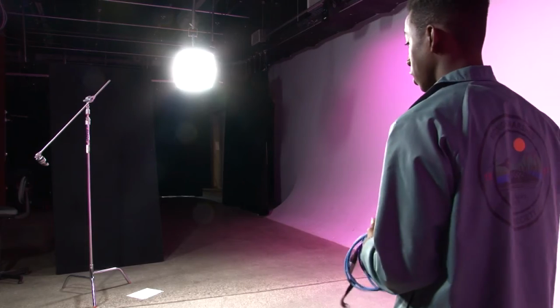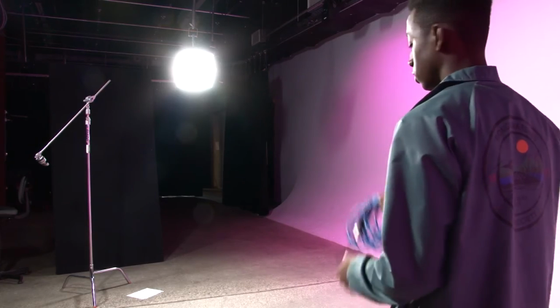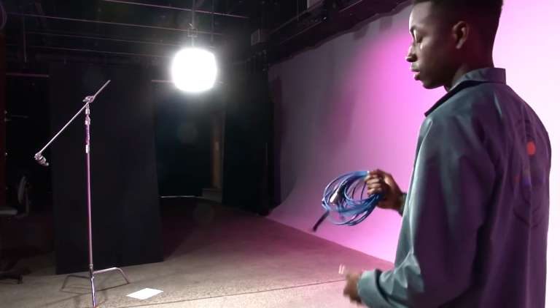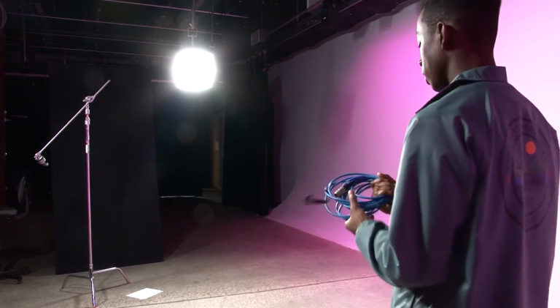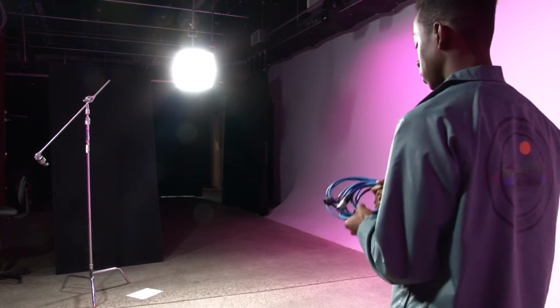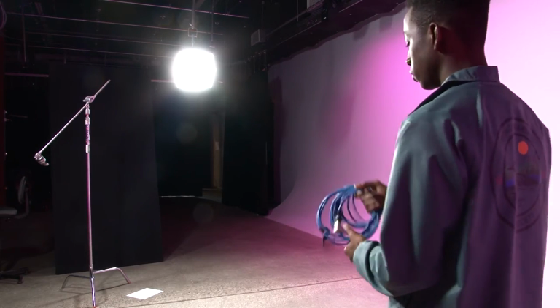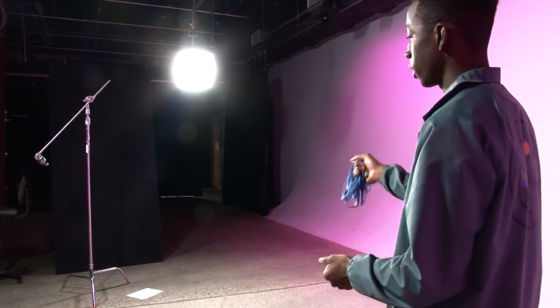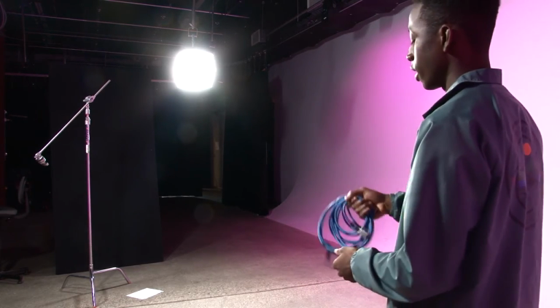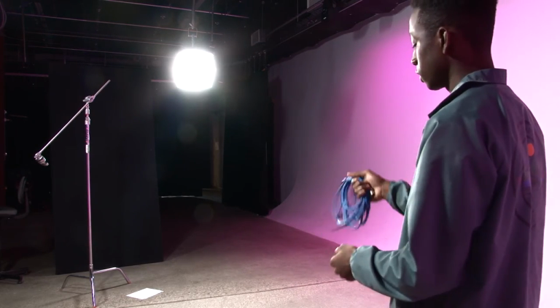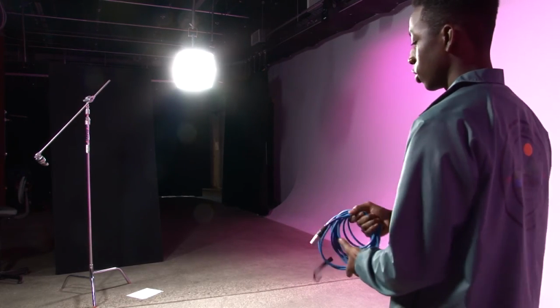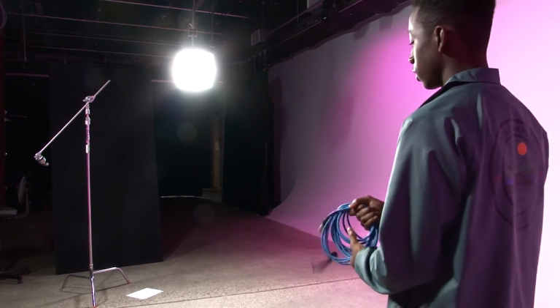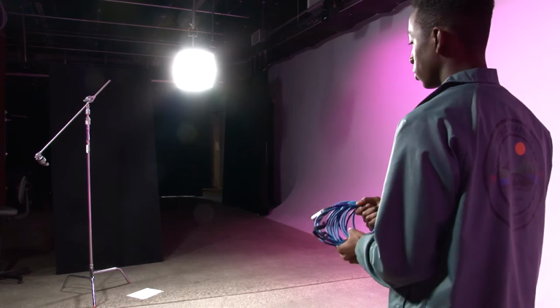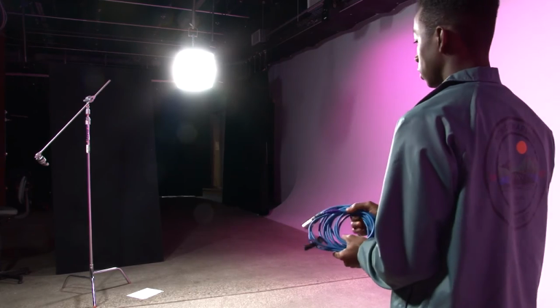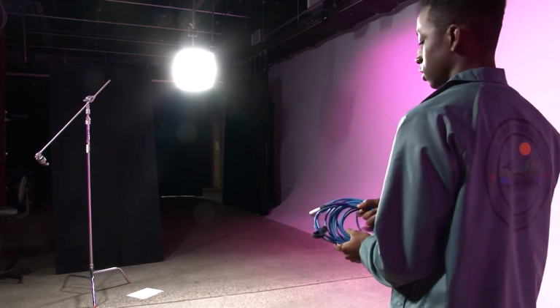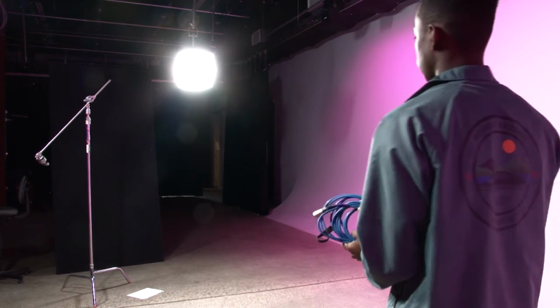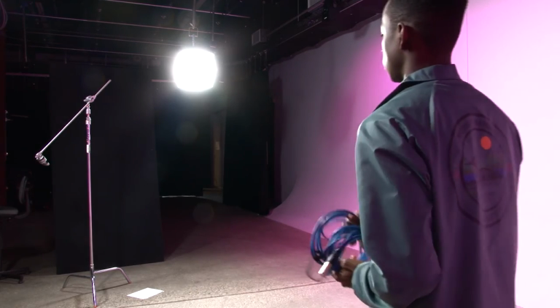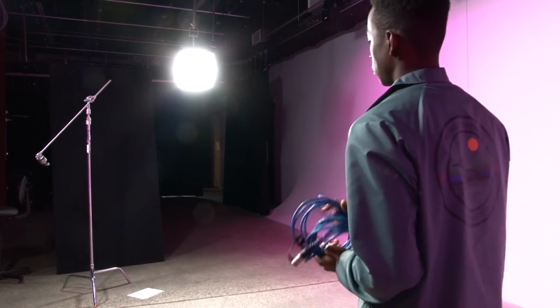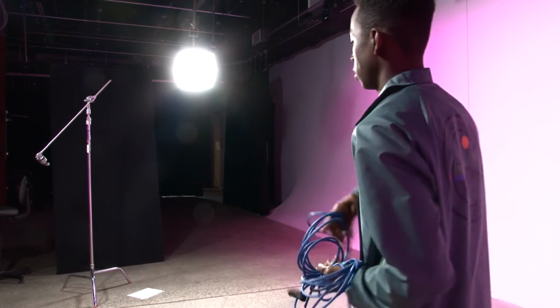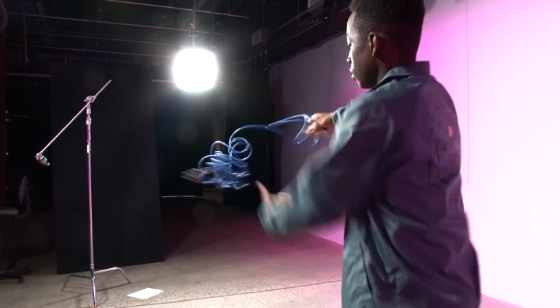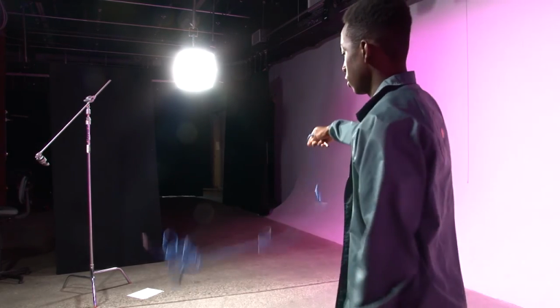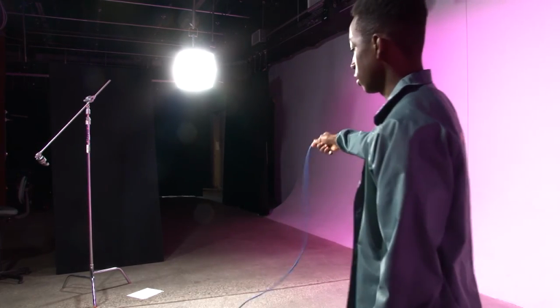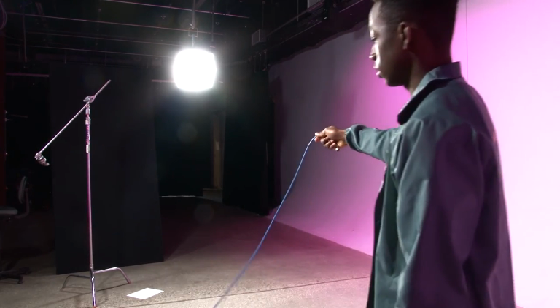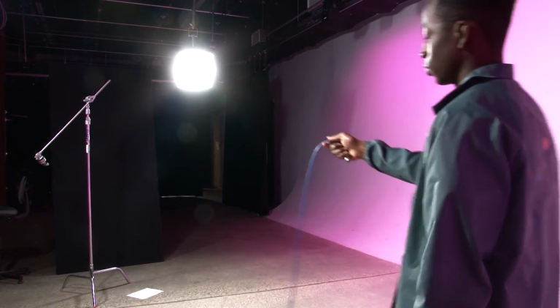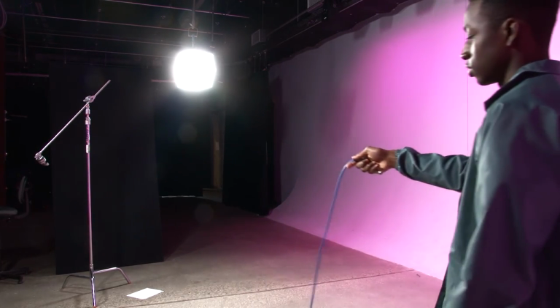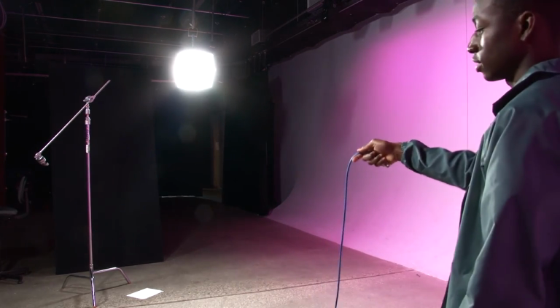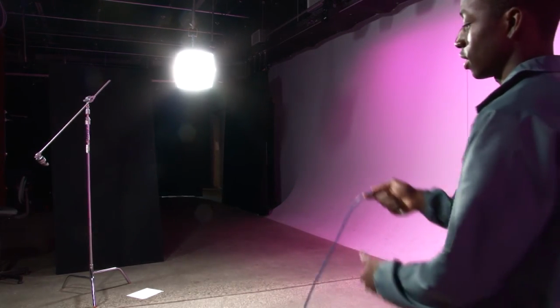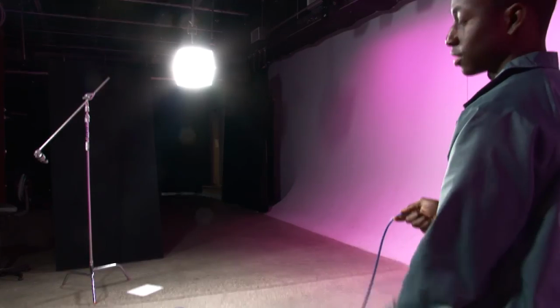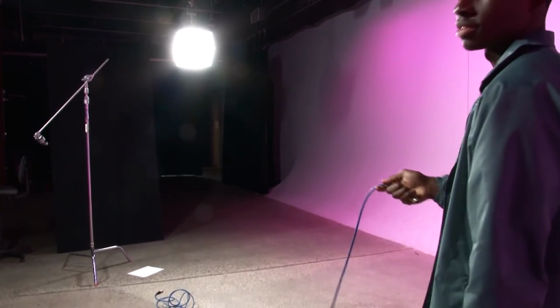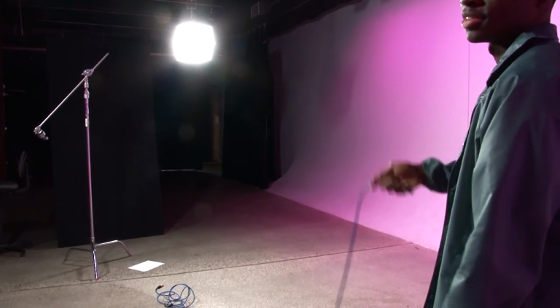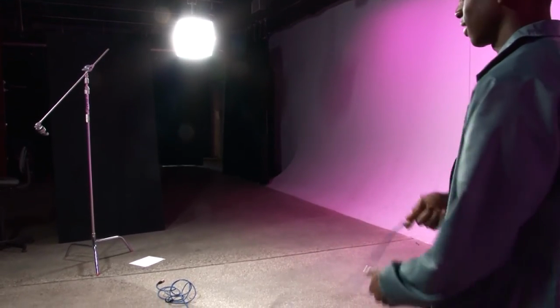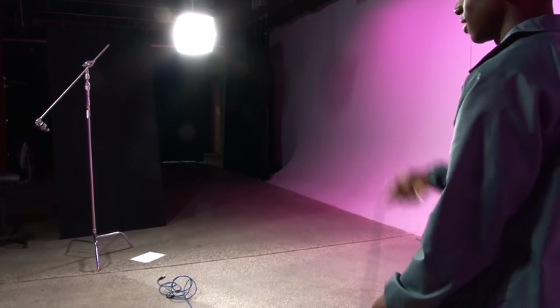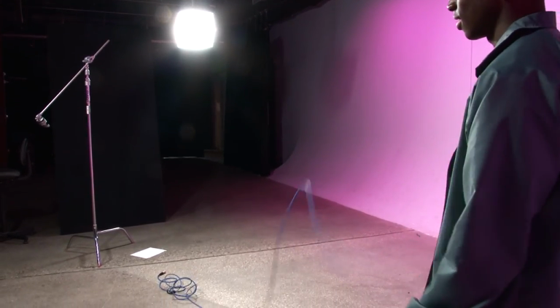Alright, so basically when you throw it out now, it's not going to be all tangled up. Check this out — it's completely straight, no tangles. It's easy, you know.